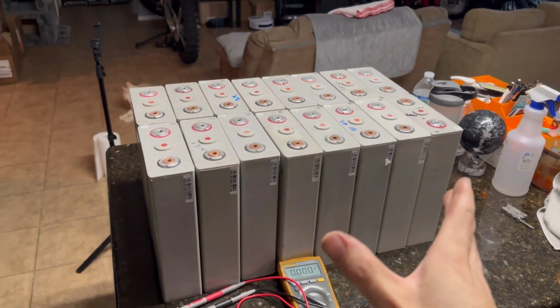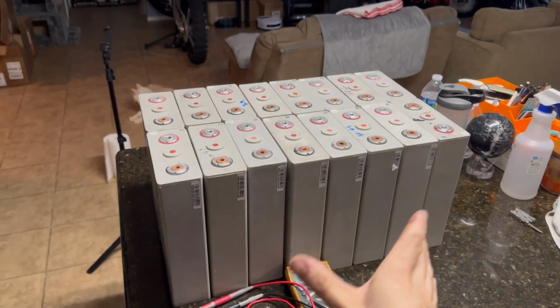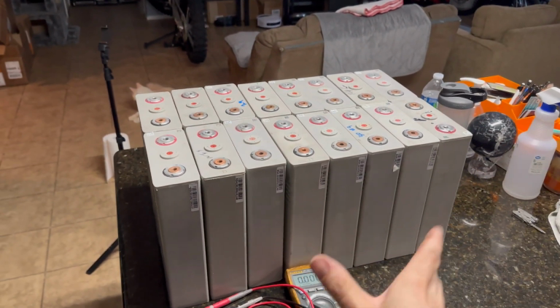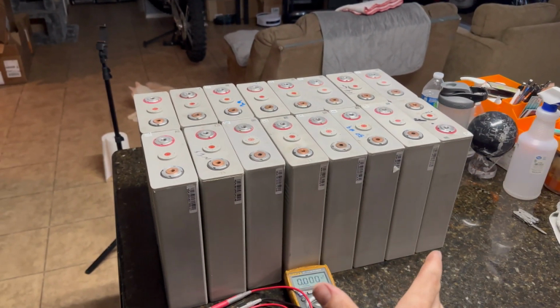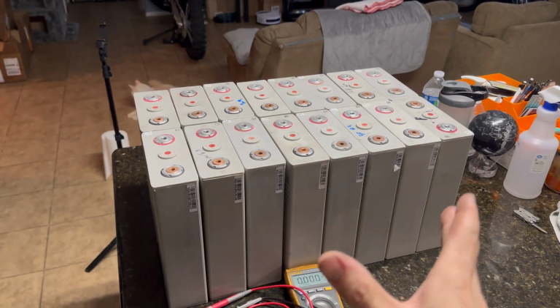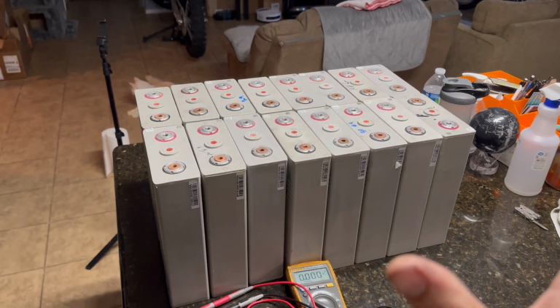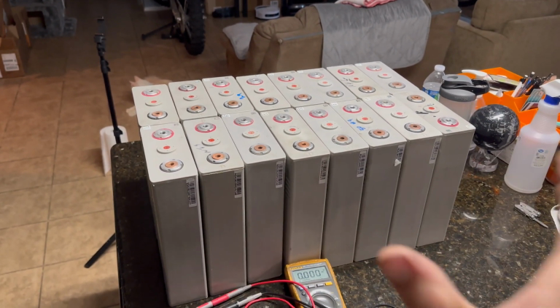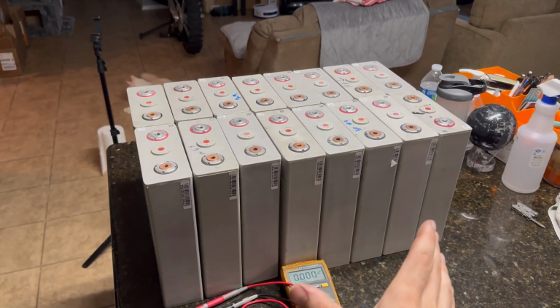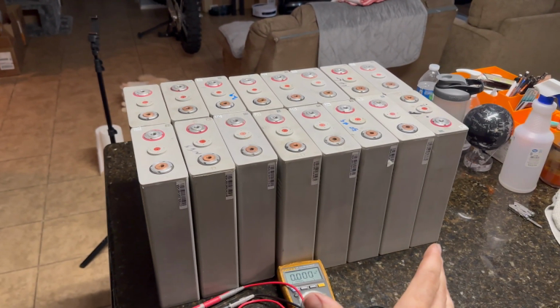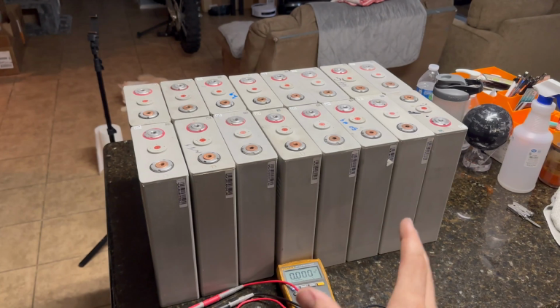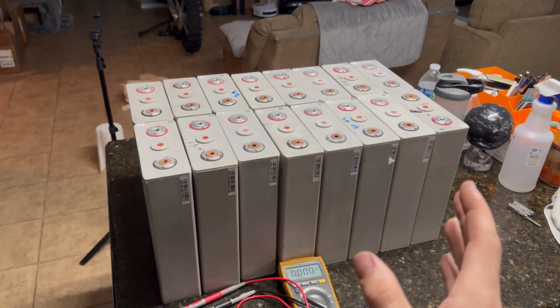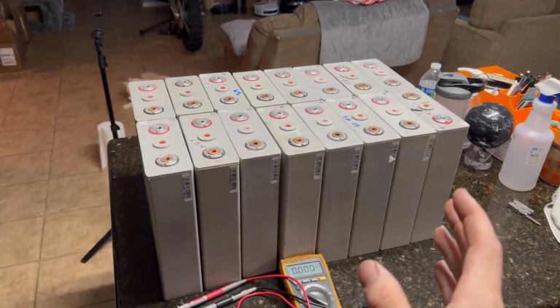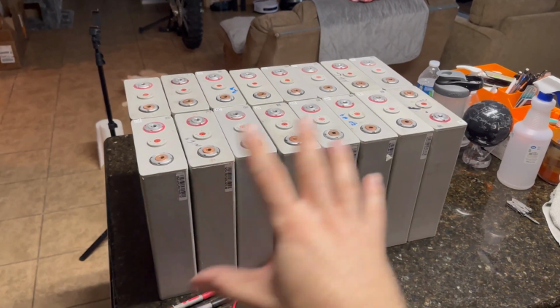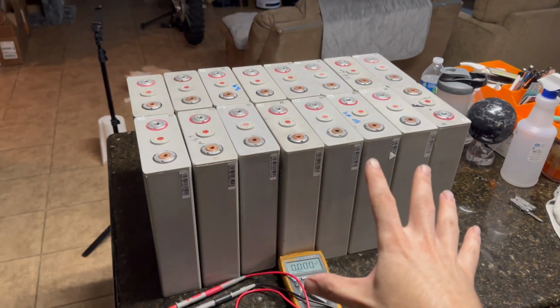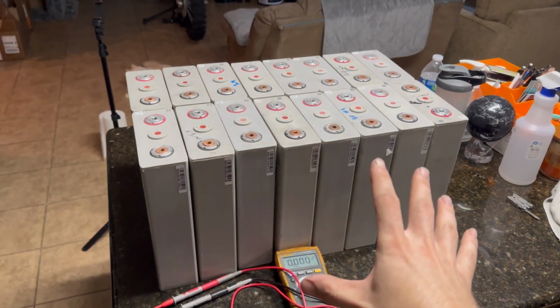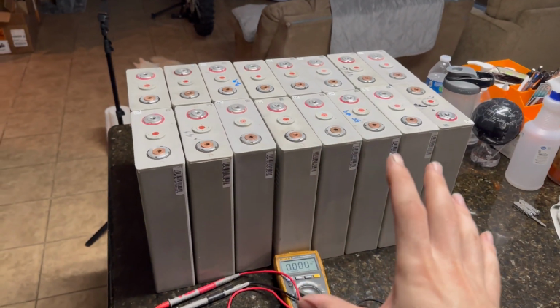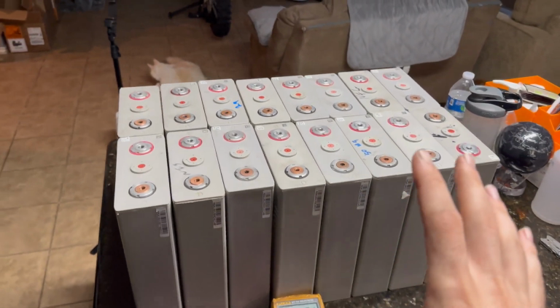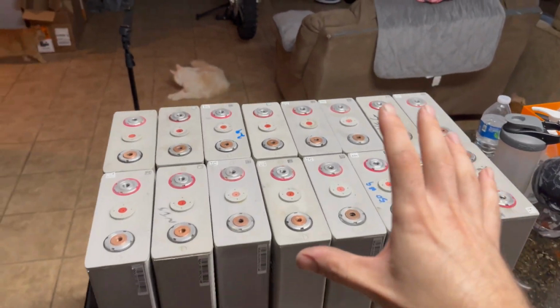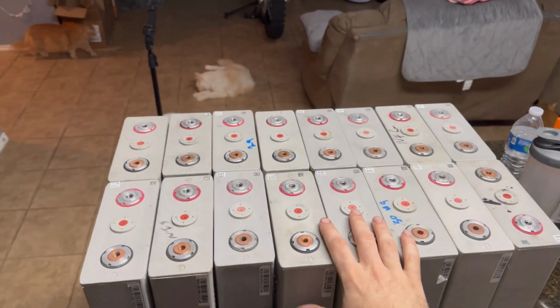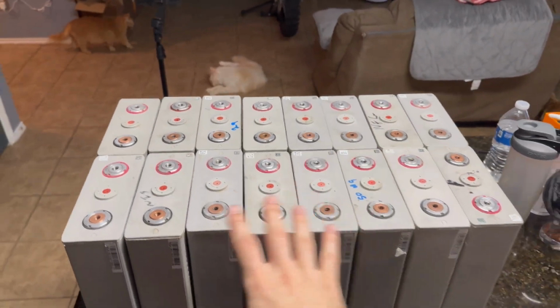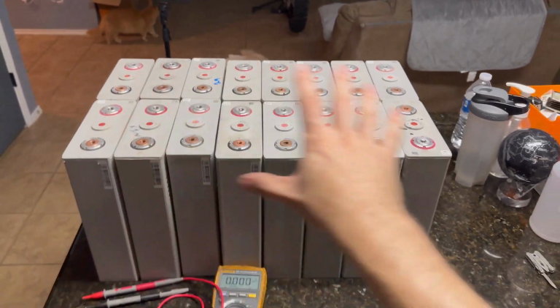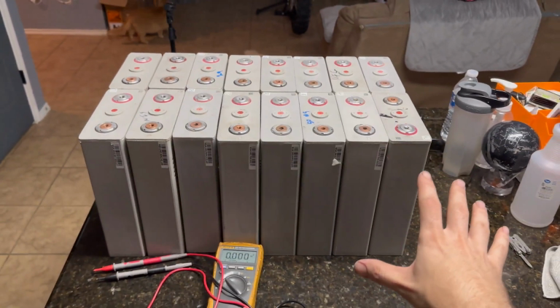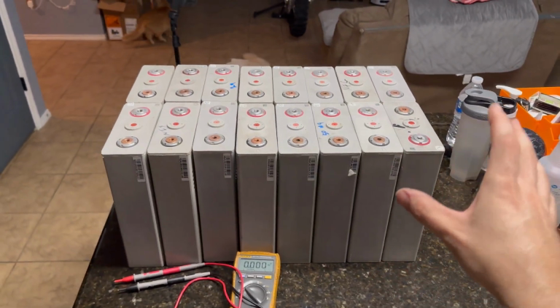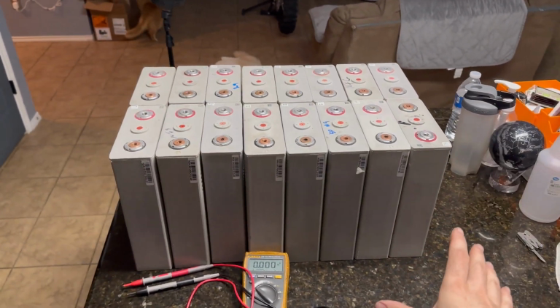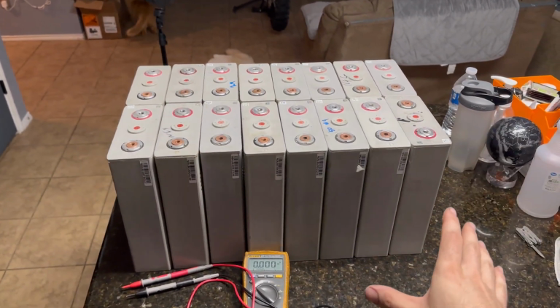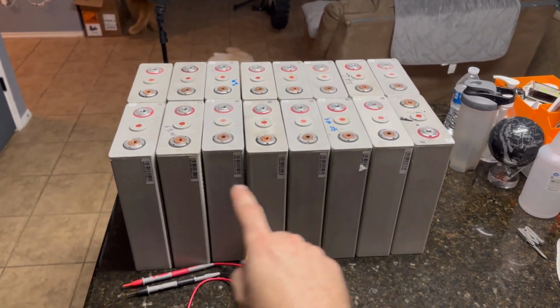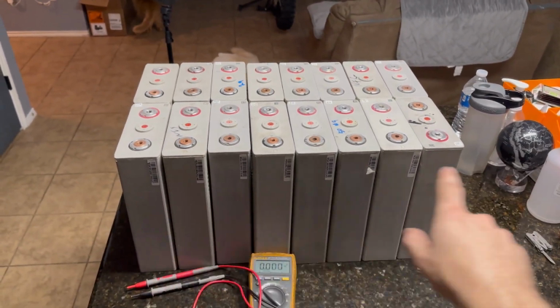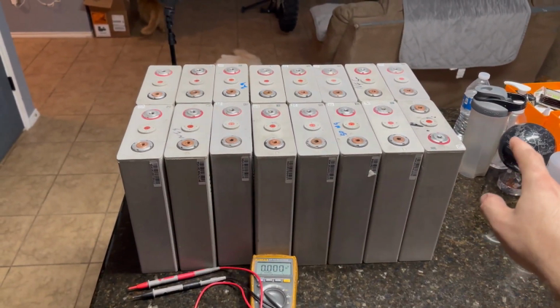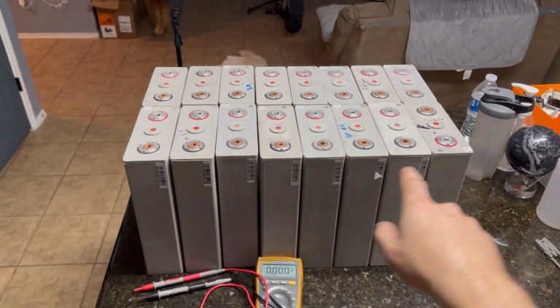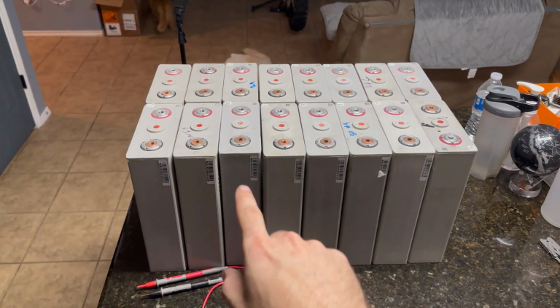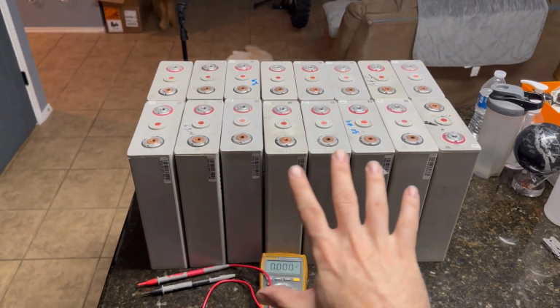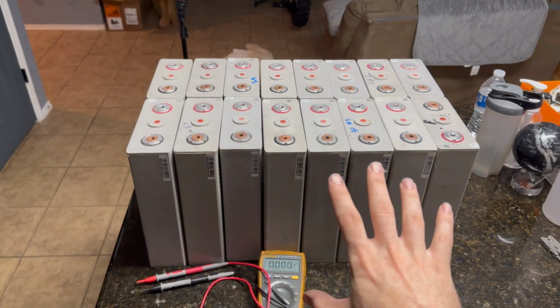We're gonna do a 16s1p battery out of this. Brand new, these are 180 amp hours — that's around nine kilowatt hours worth of energy right here. We're gonna build a nice enclosure and a nice cart to mount this all in. I've got to make the bus bars and get the bolts because they do not come with any of that.